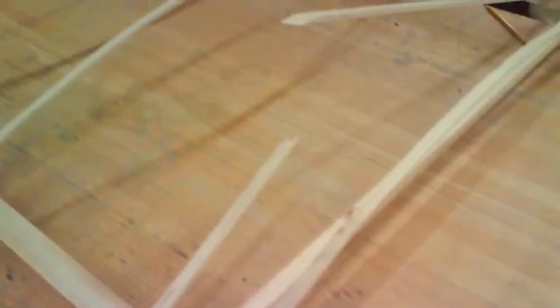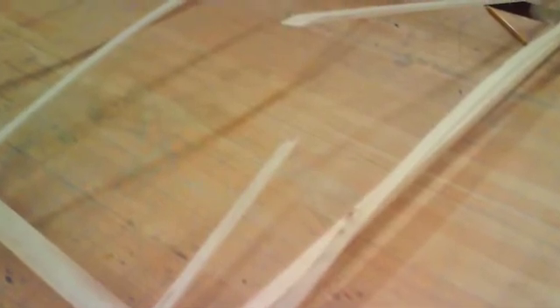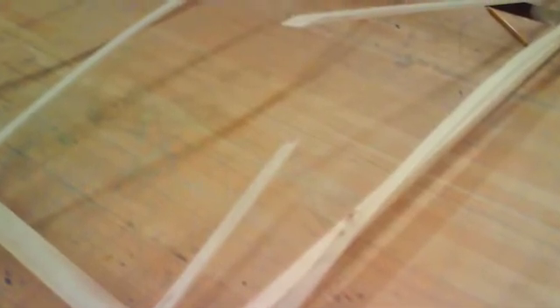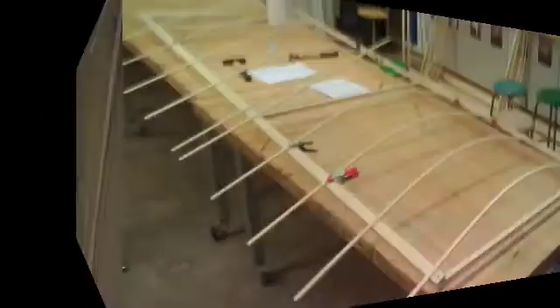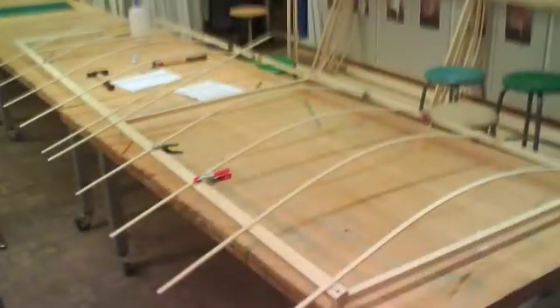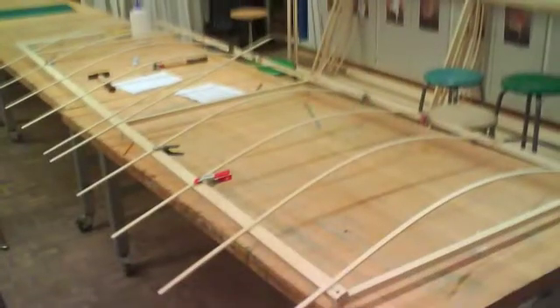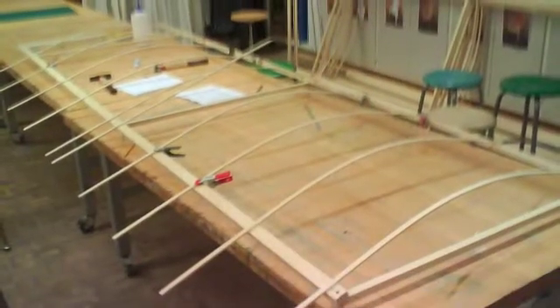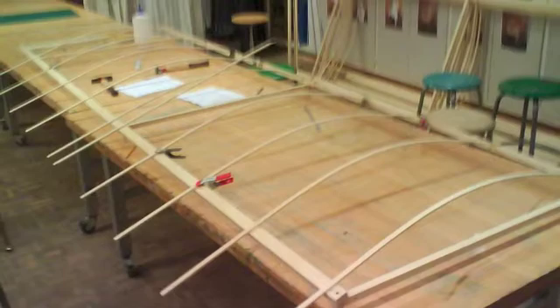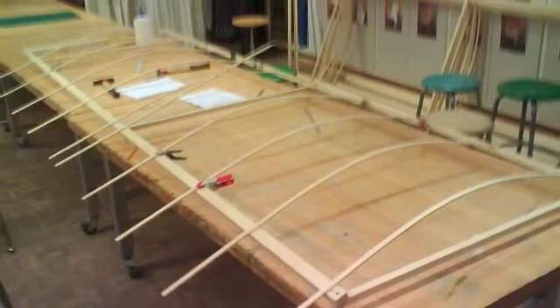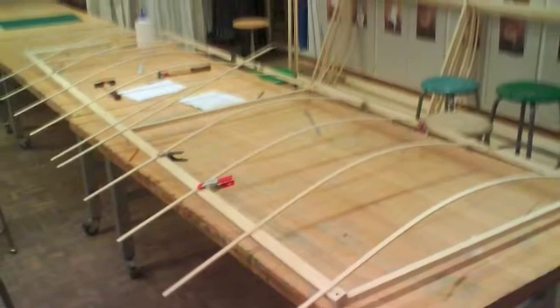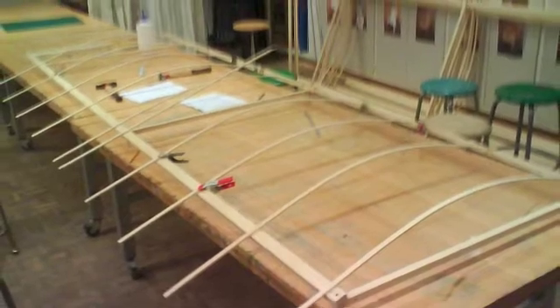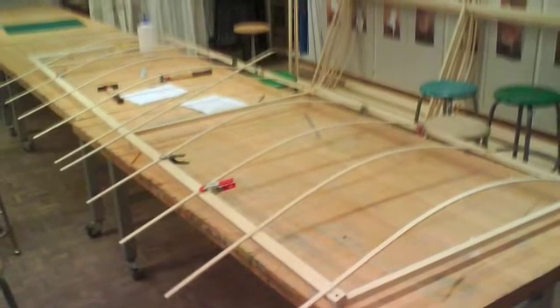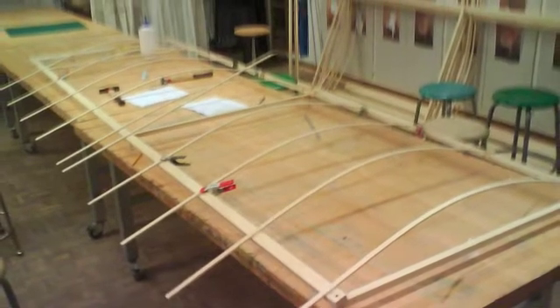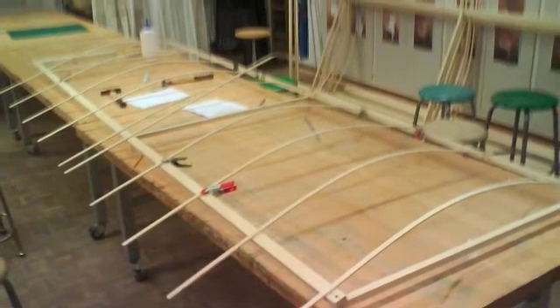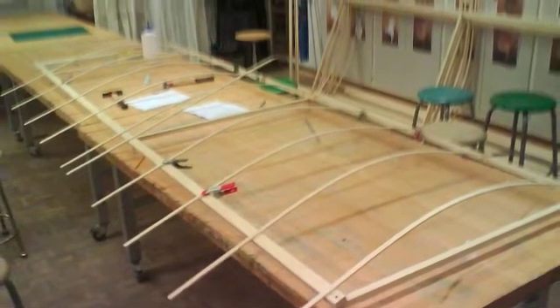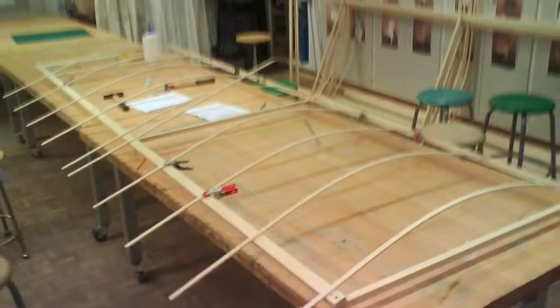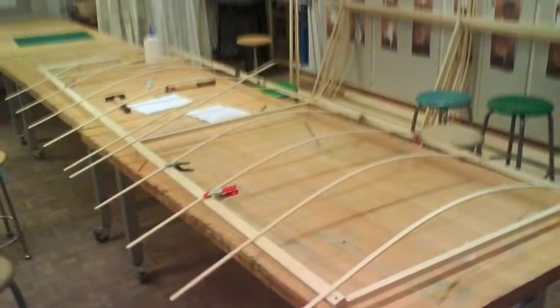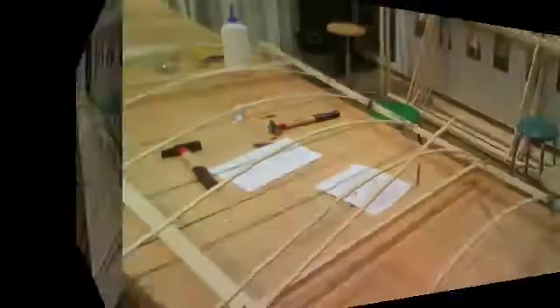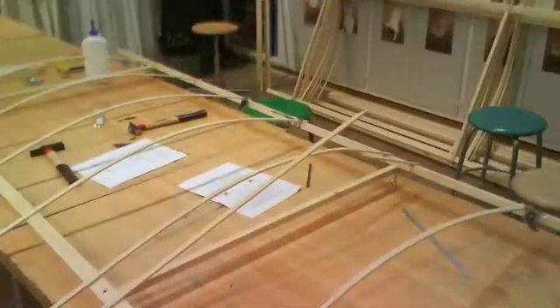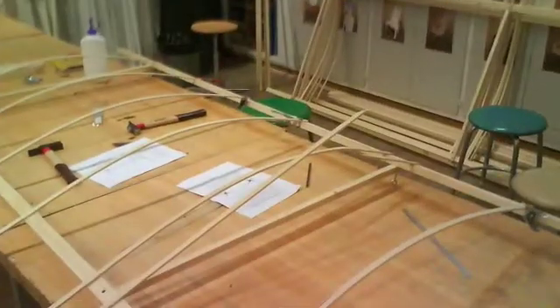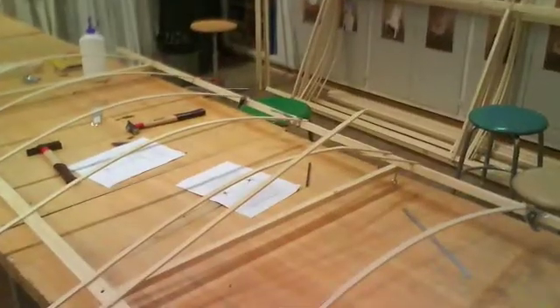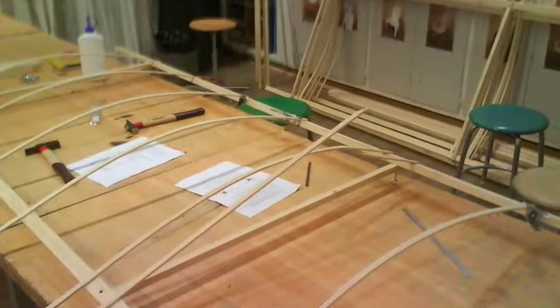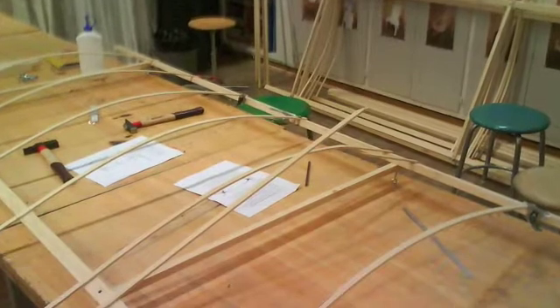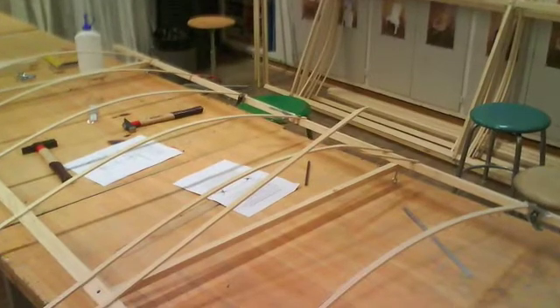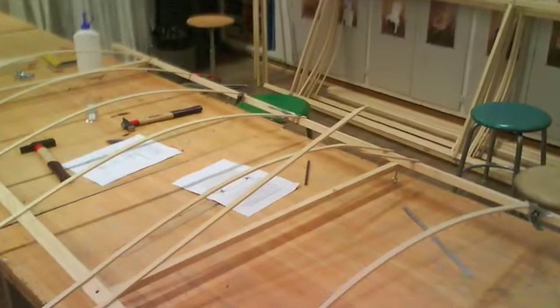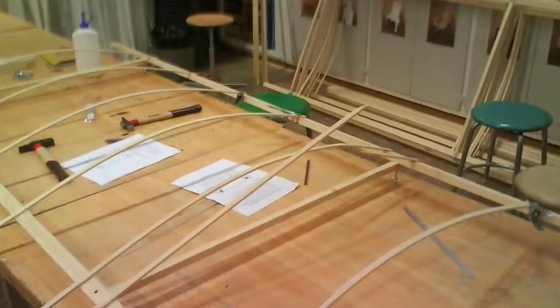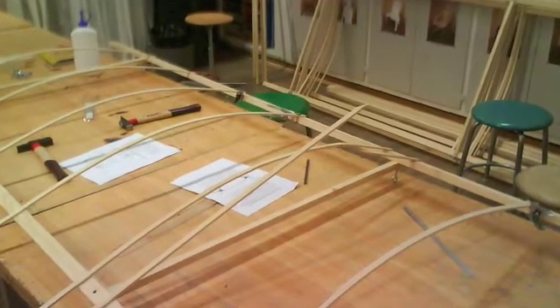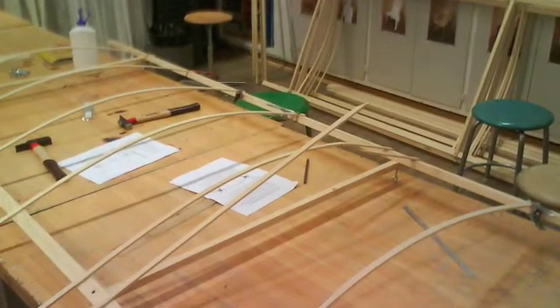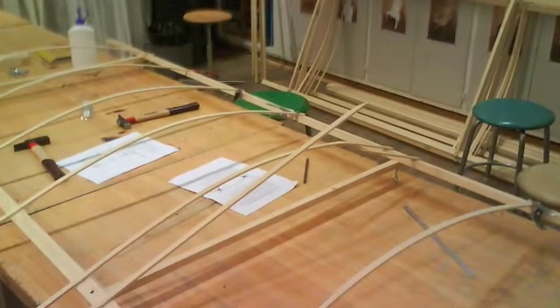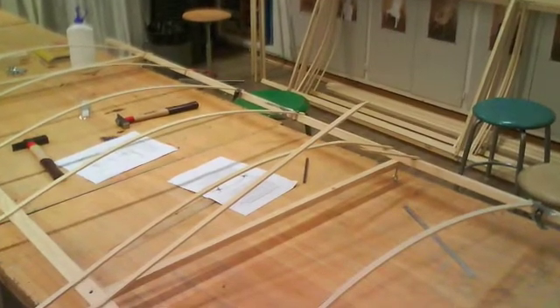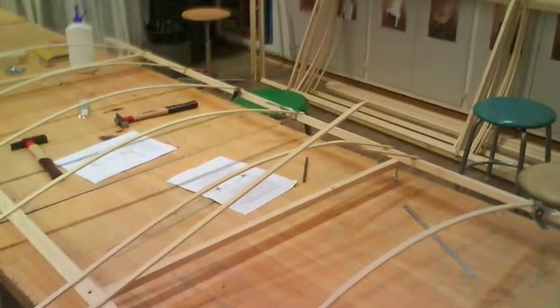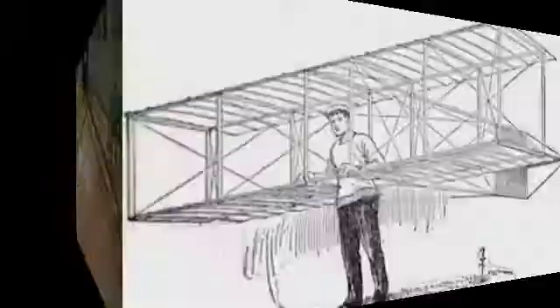Some of the airfoil pieces had knots in them — you can see one in this picture as well. These pieces had to be removed and replaced. But not so tragic; we were able to replace all the pieces and continue.